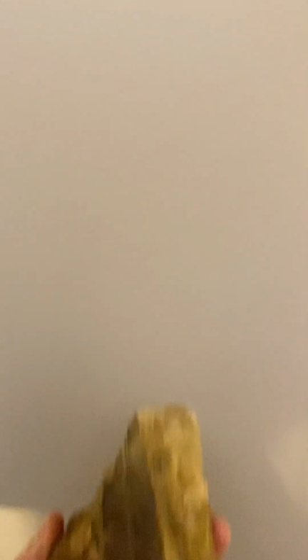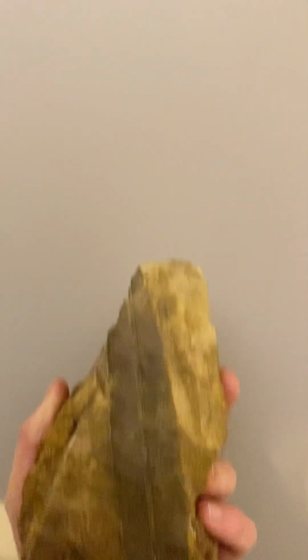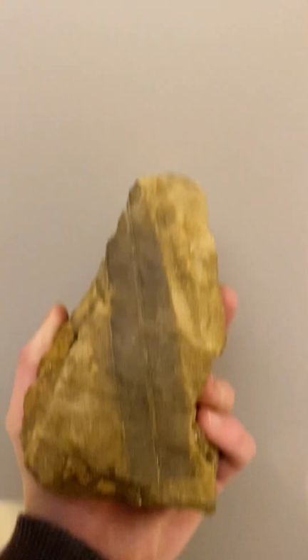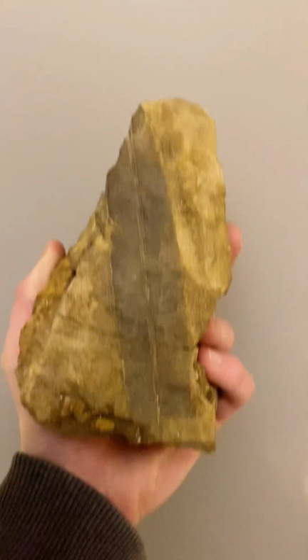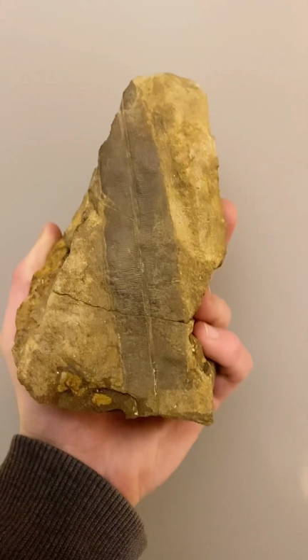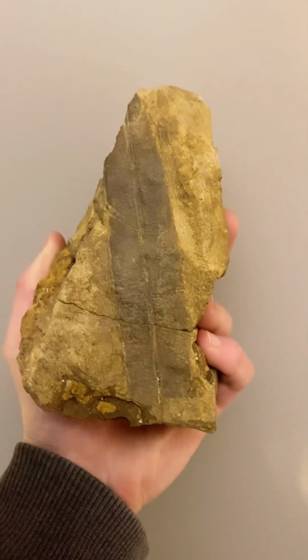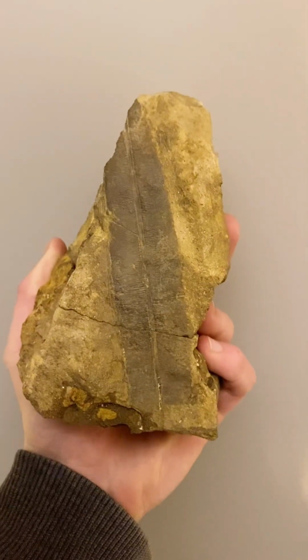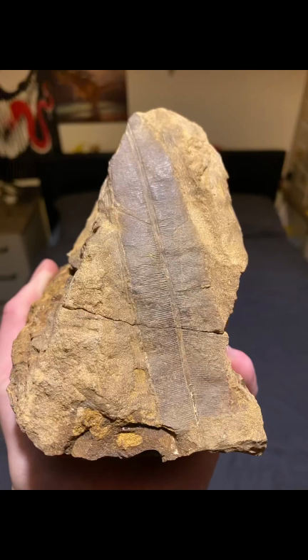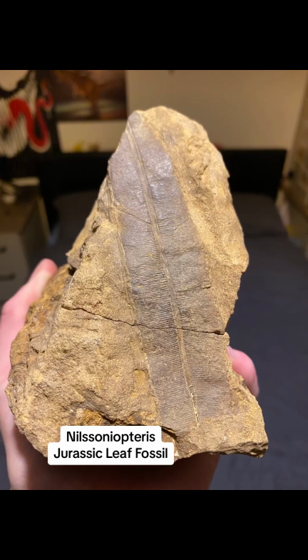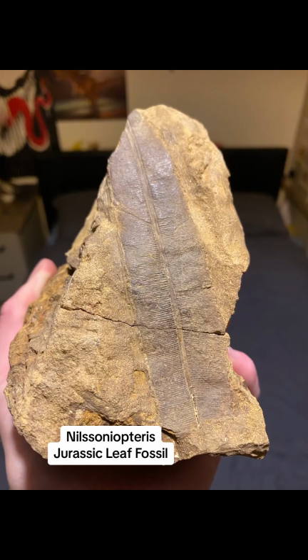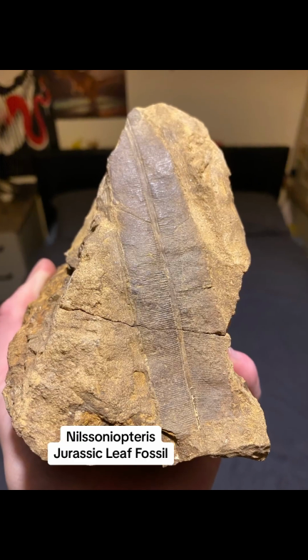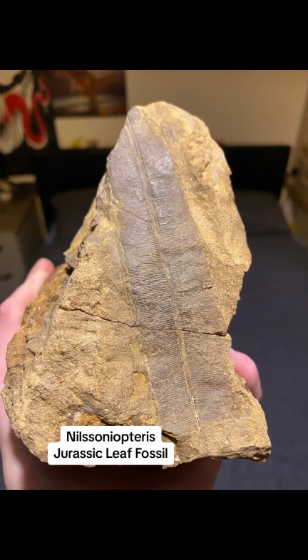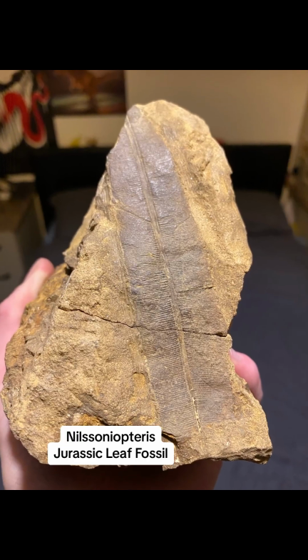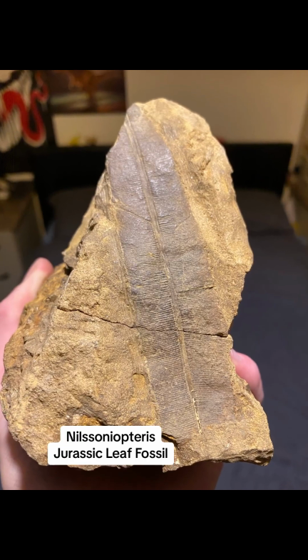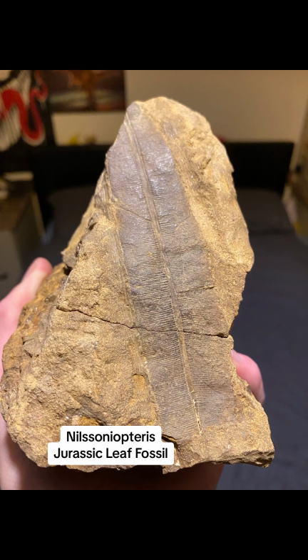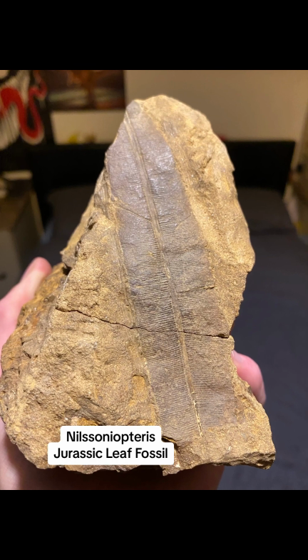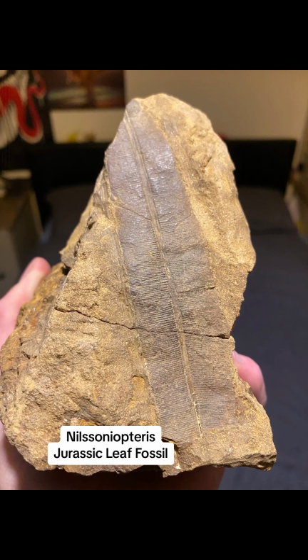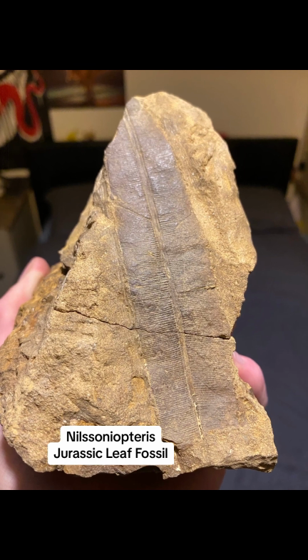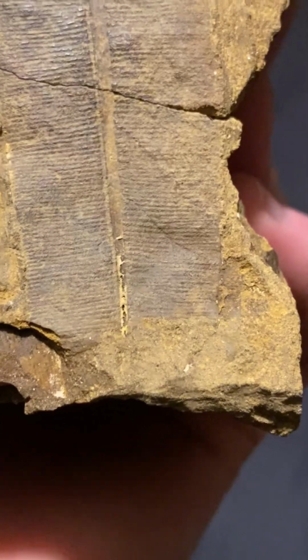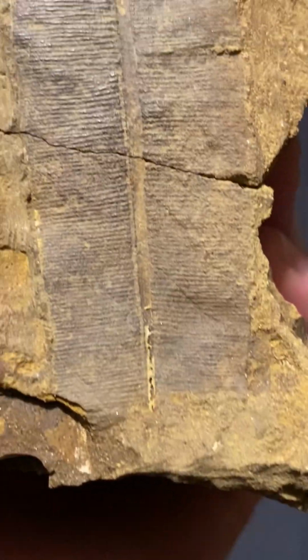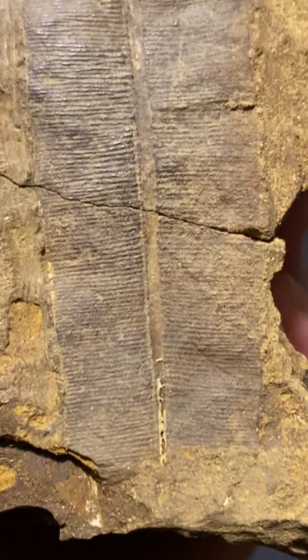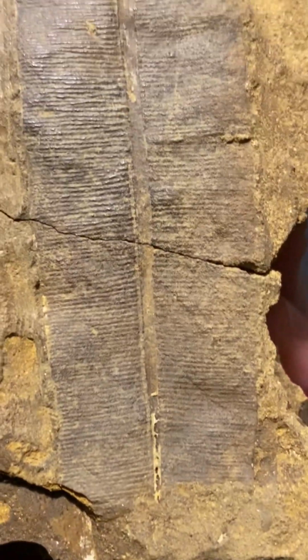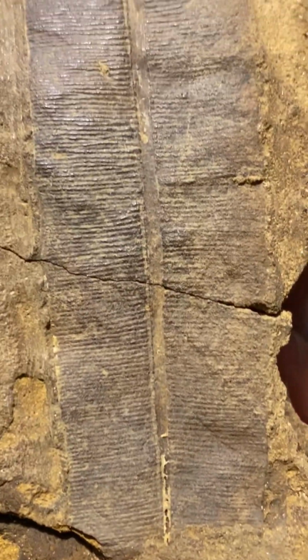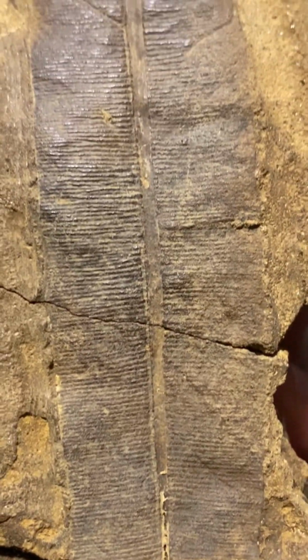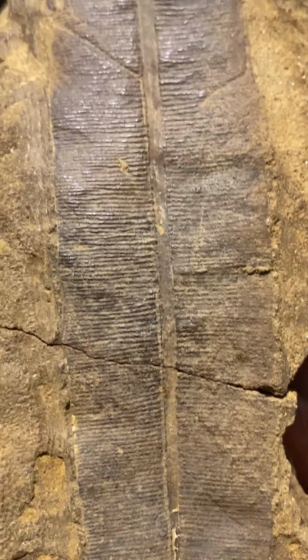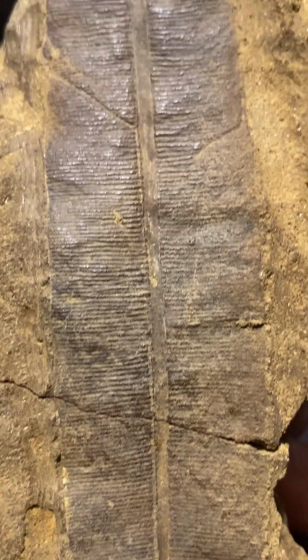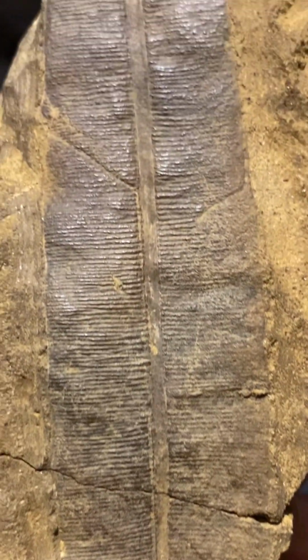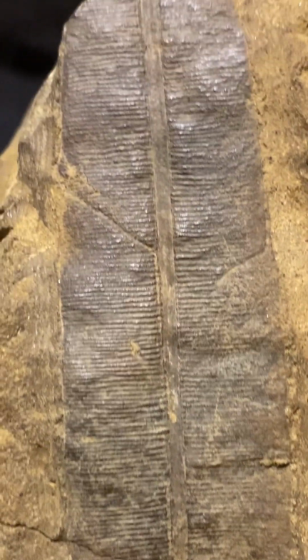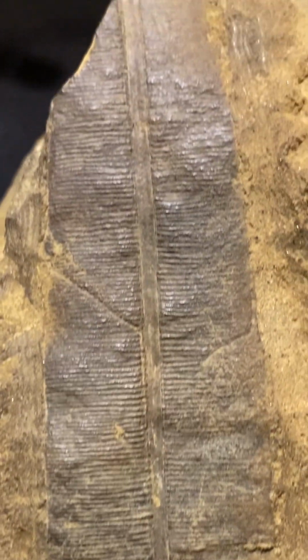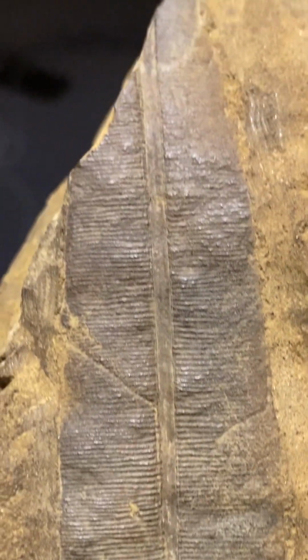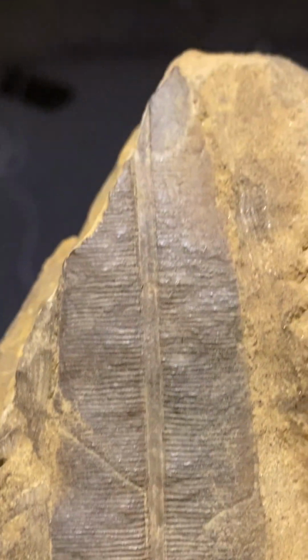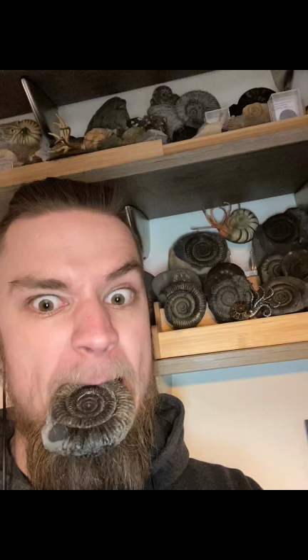Up next is one of my favourite pieces. This is actually Nilsonioptus, a fossil leaf that I actually found at Runswick Bay. I'm still working on this piece but it's looking beautiful so far.